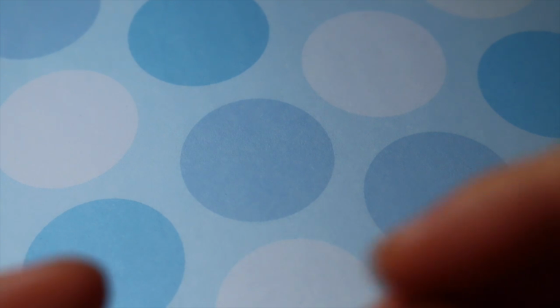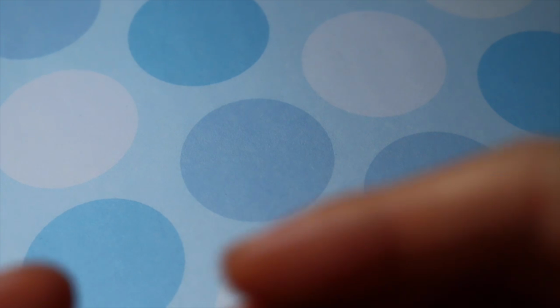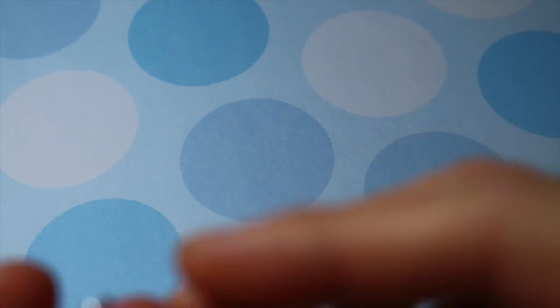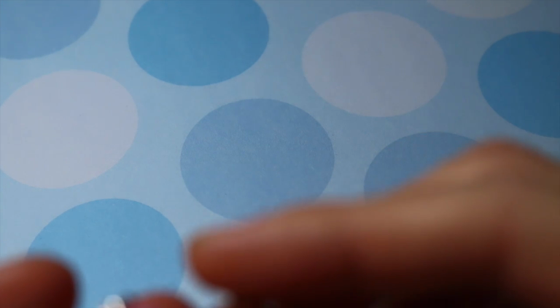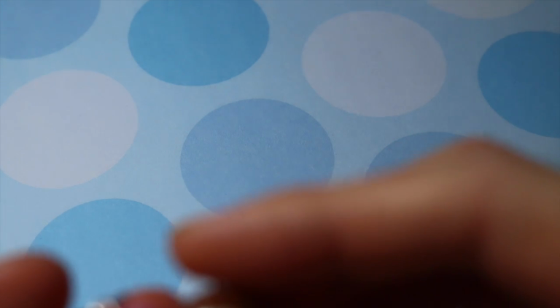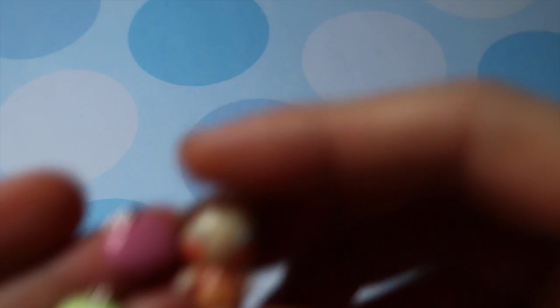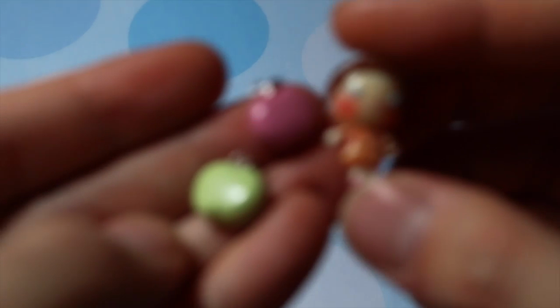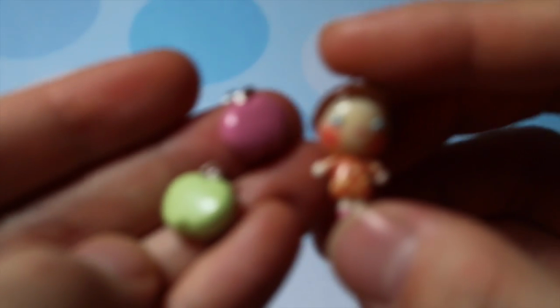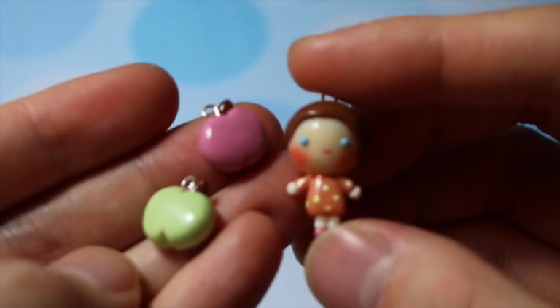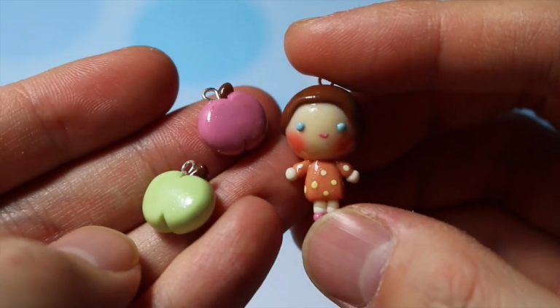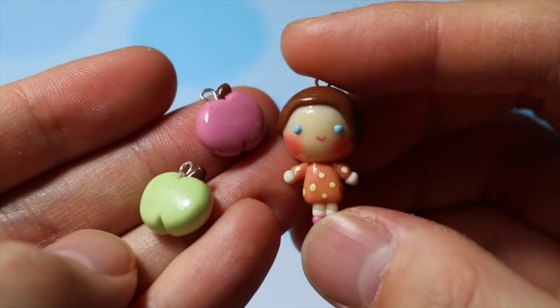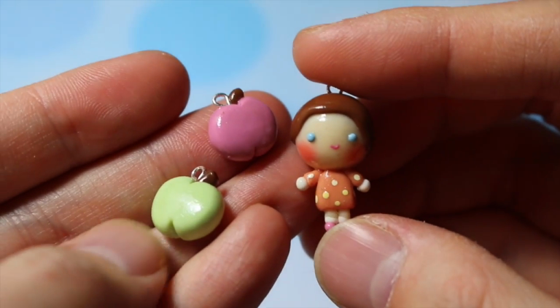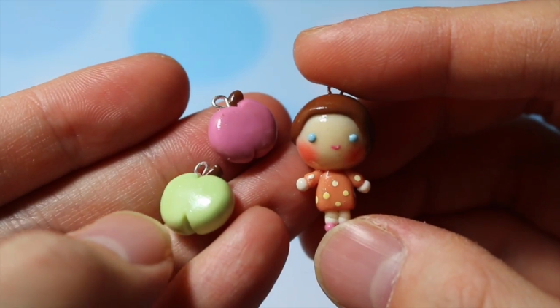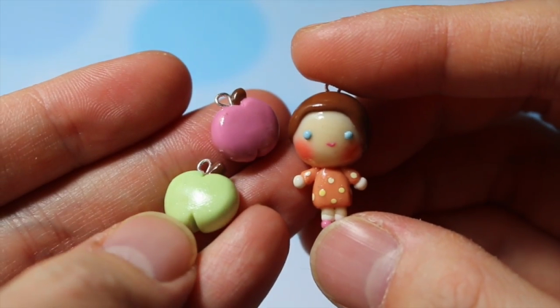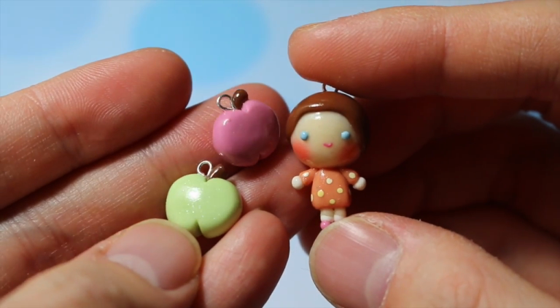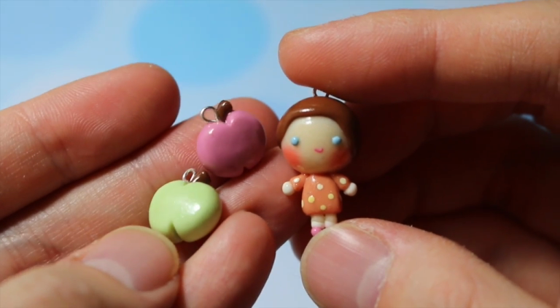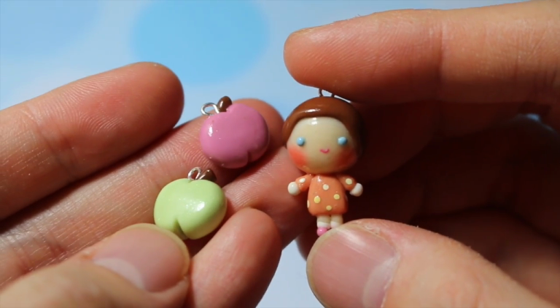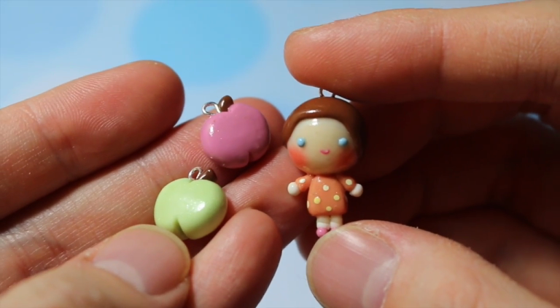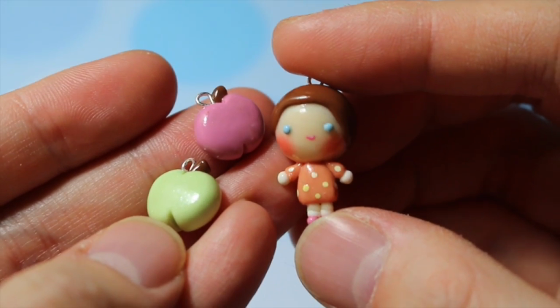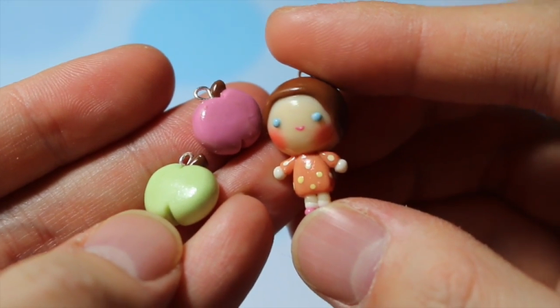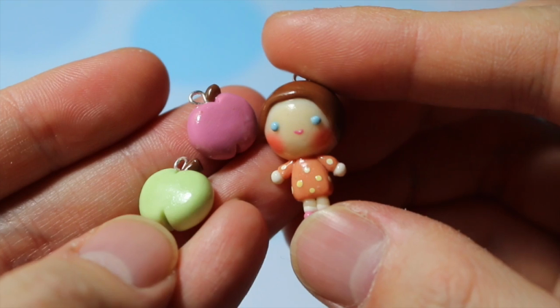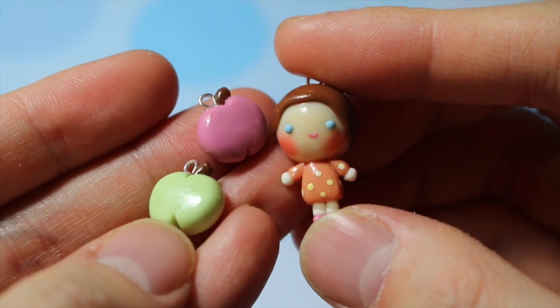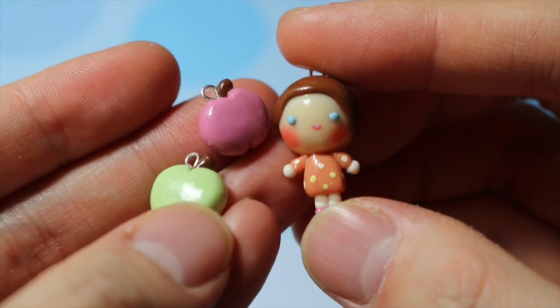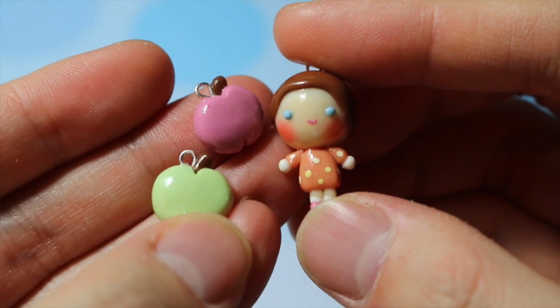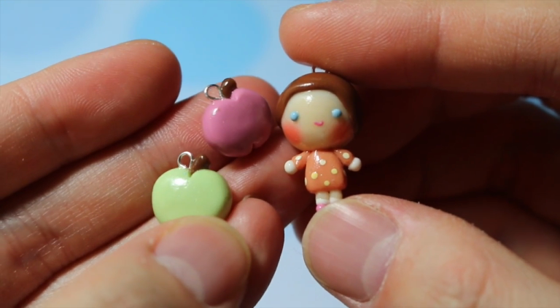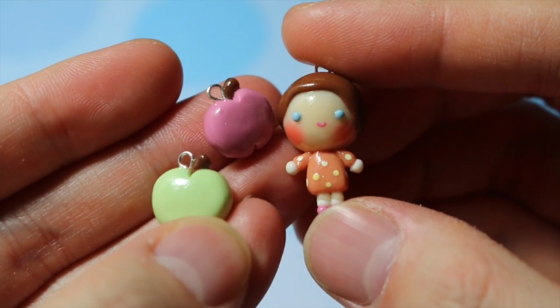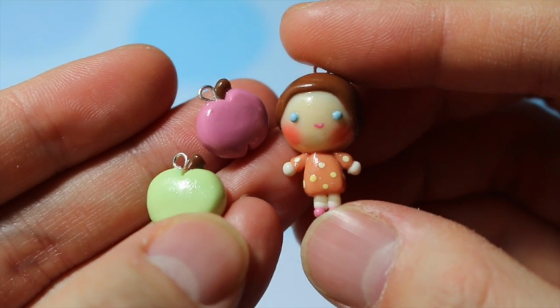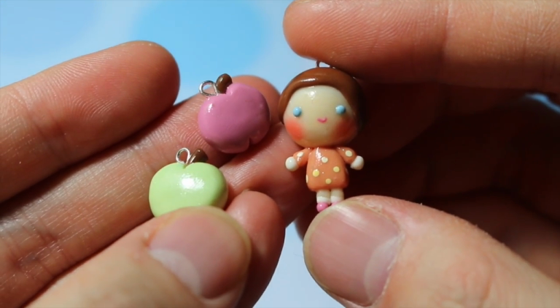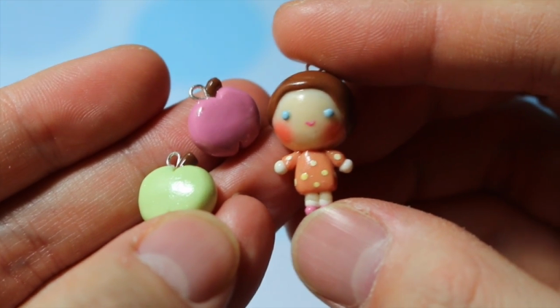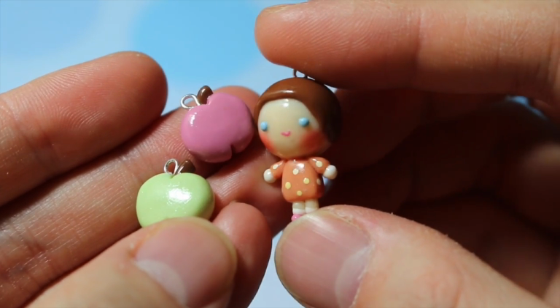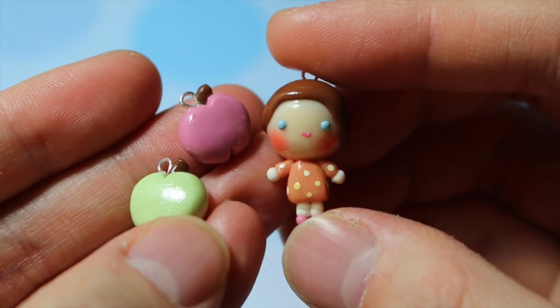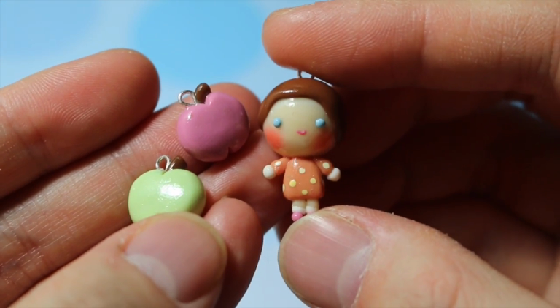Then I have the Sanrio character named Apple Hop, and she's one of the ones that a lot of people don't know about. She's just like a young girl who really loves apples.